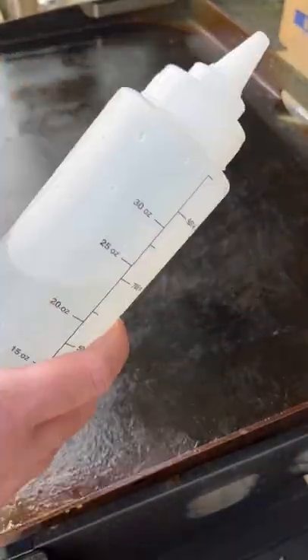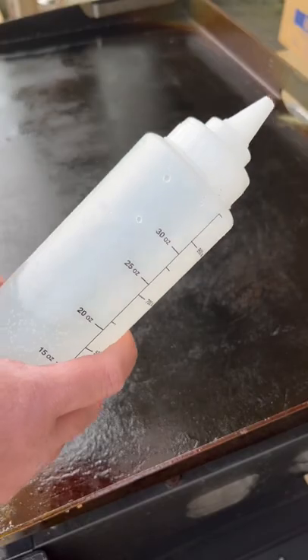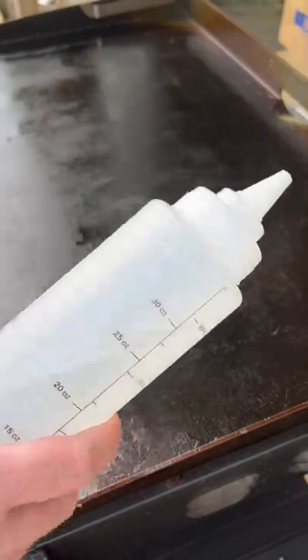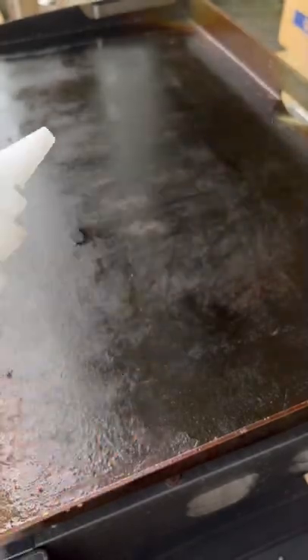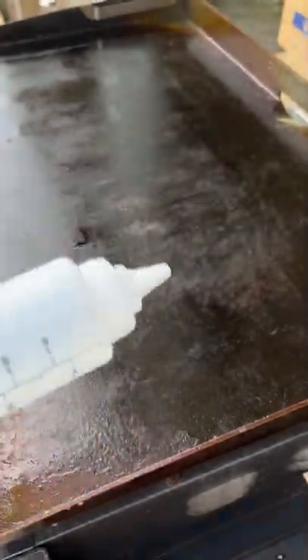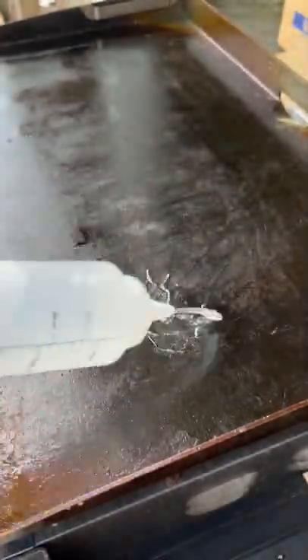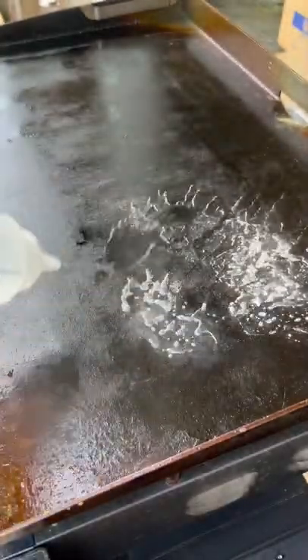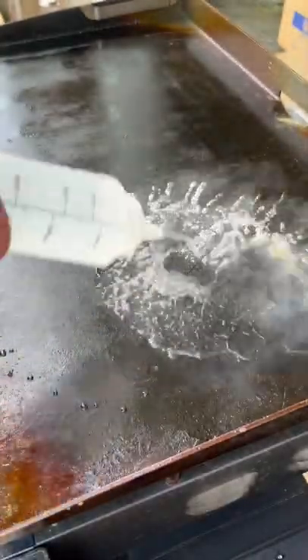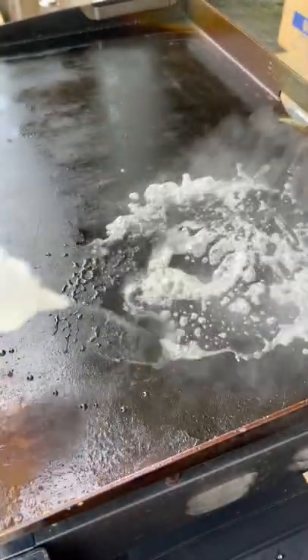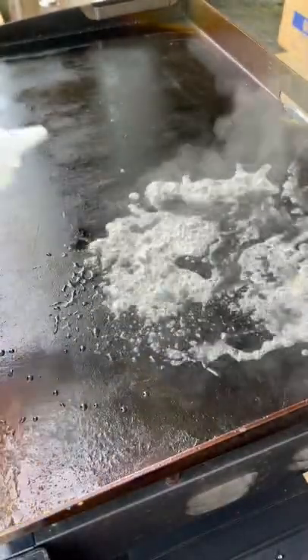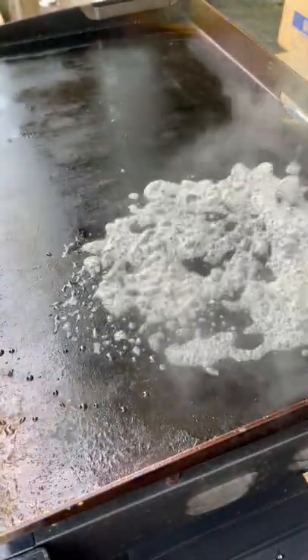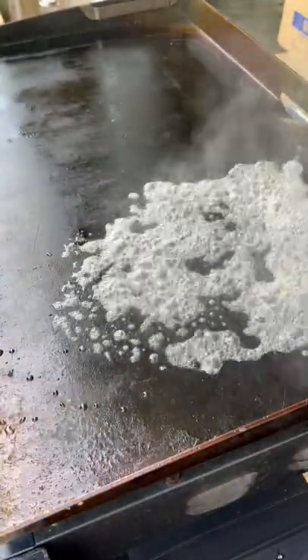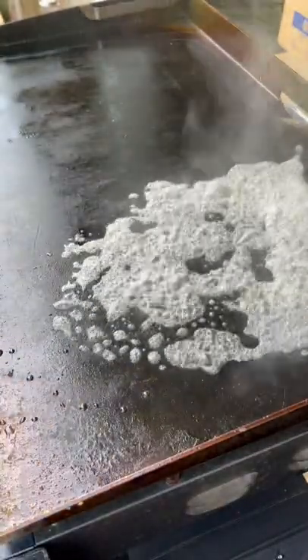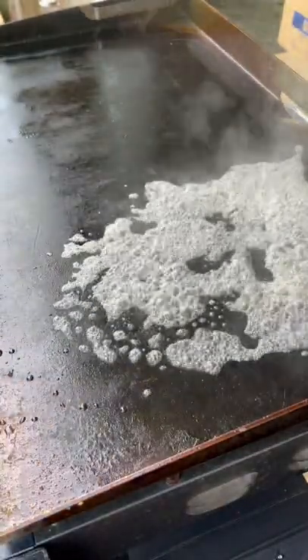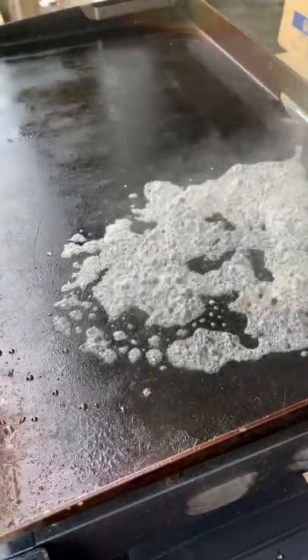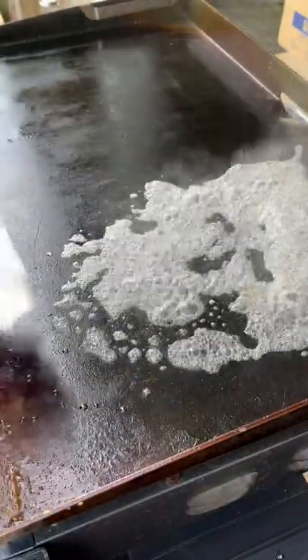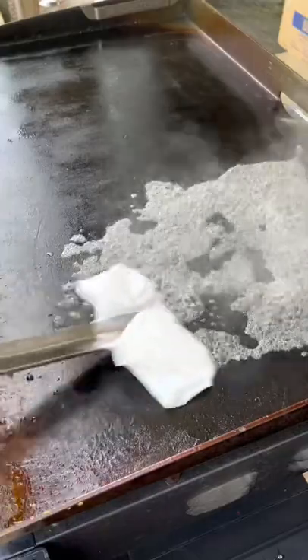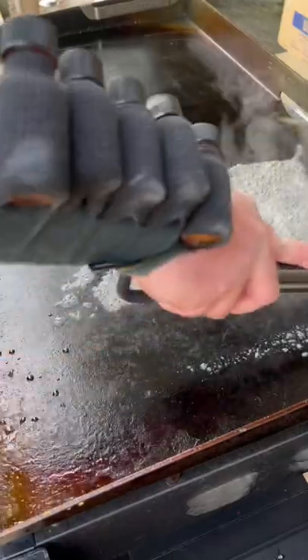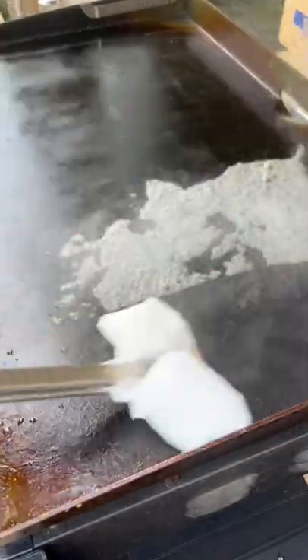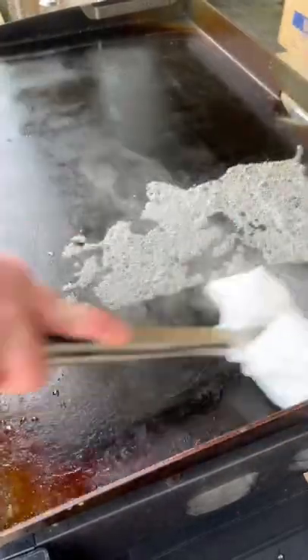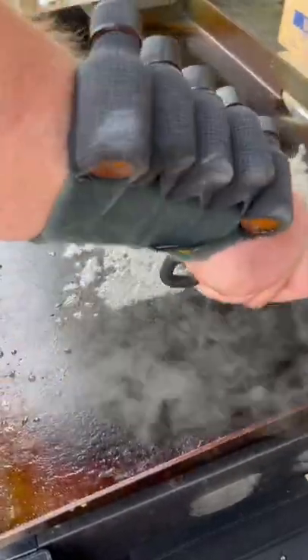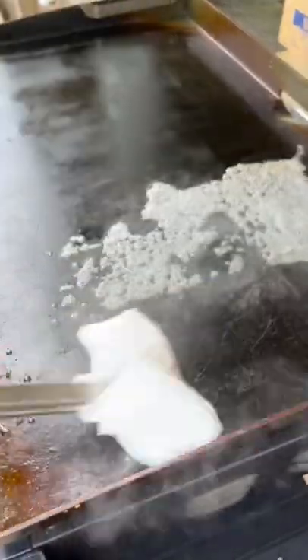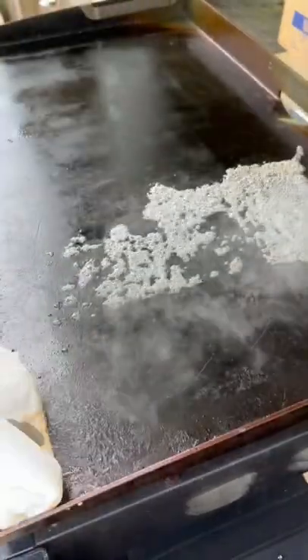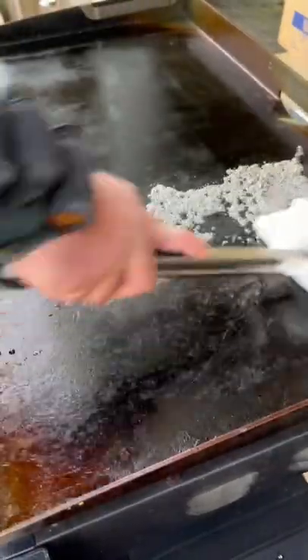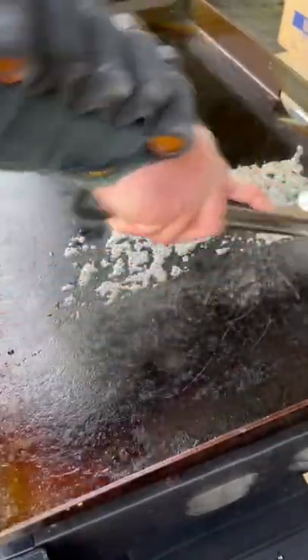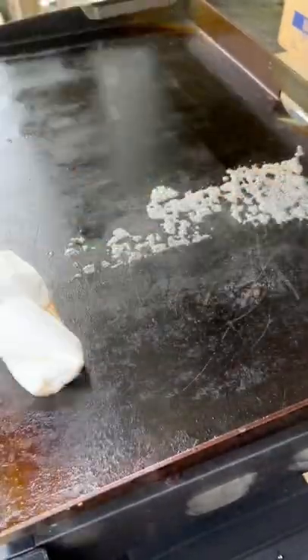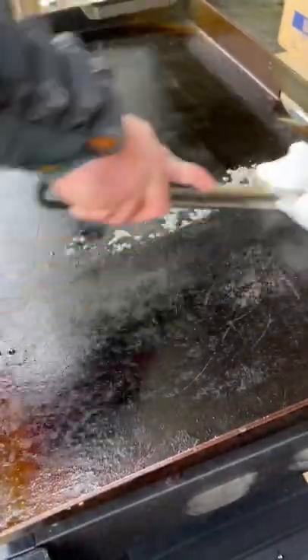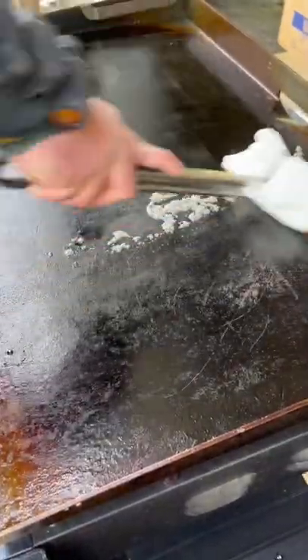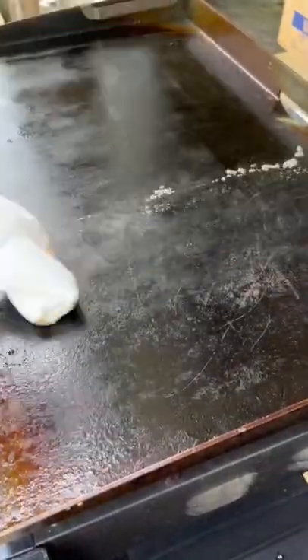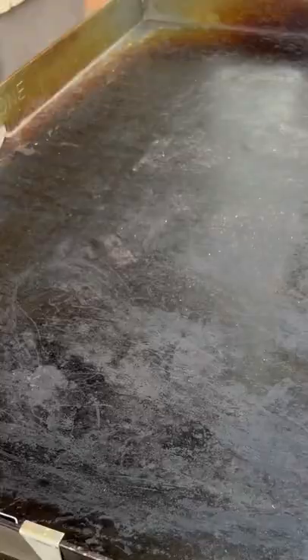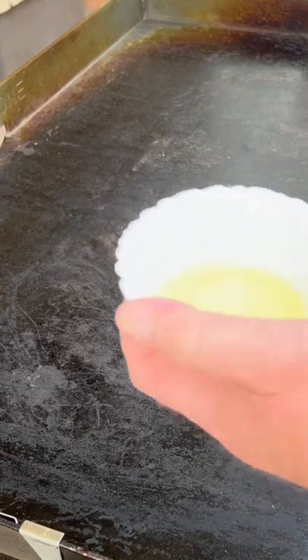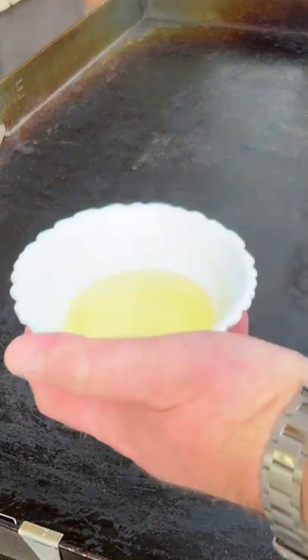This is just plain water in a squirt bottle. We'll work this one side at a time. Put the water down, scrub back and forth. We've got it all cleaned off.